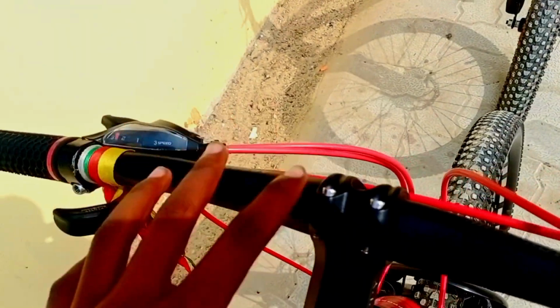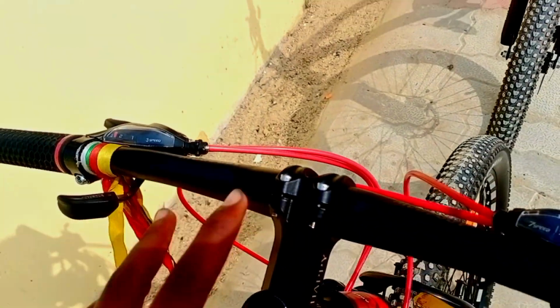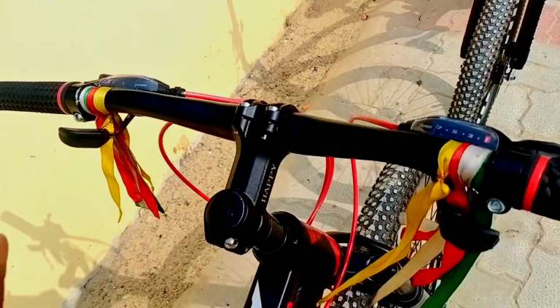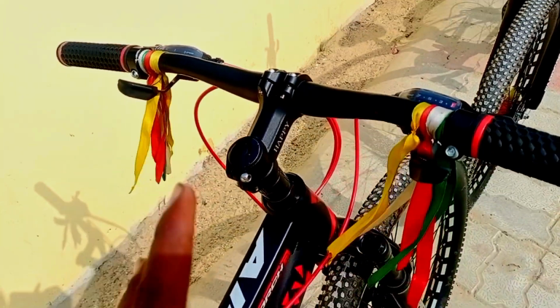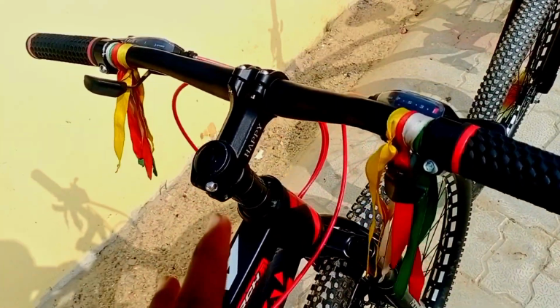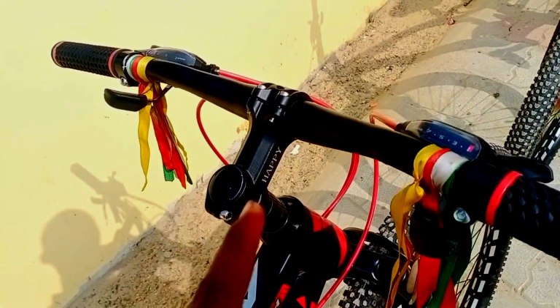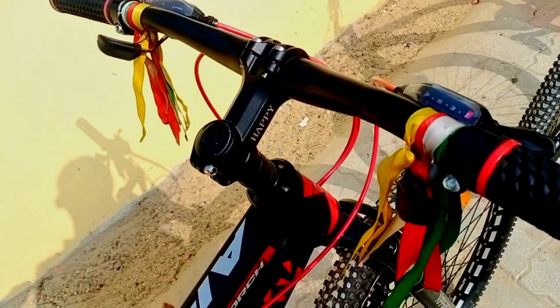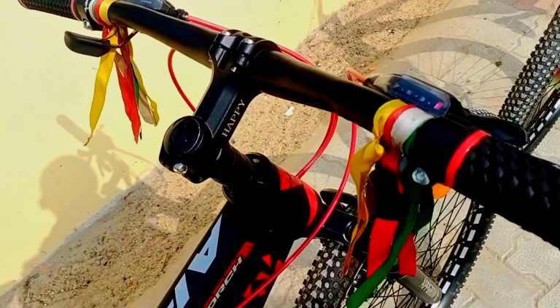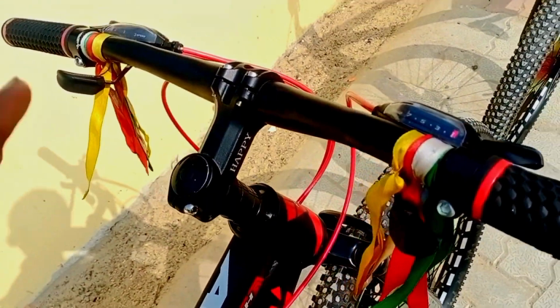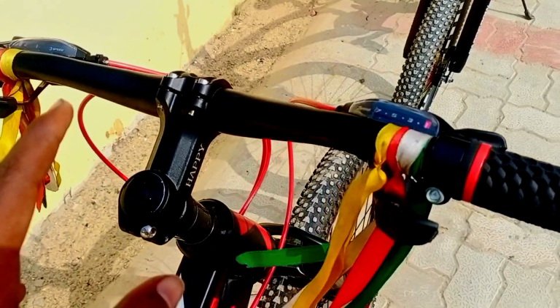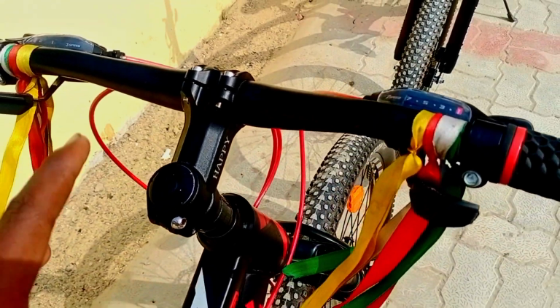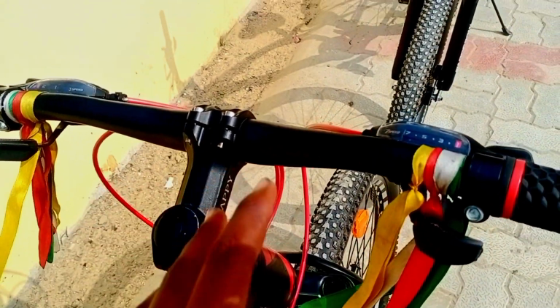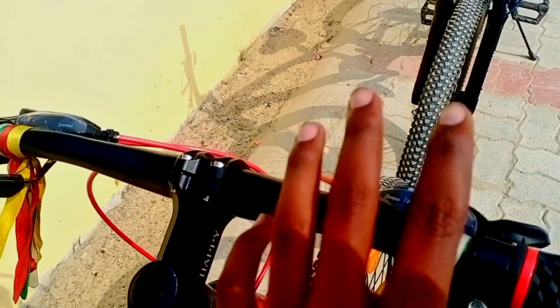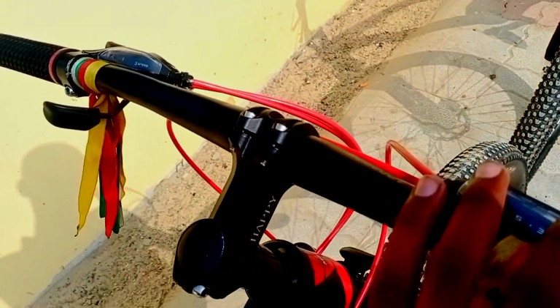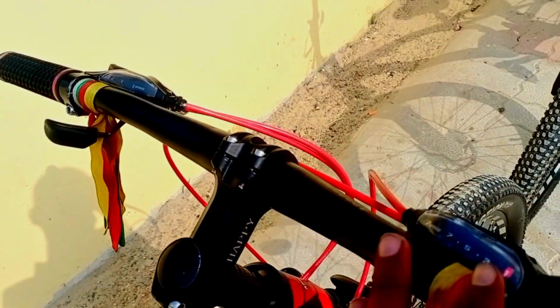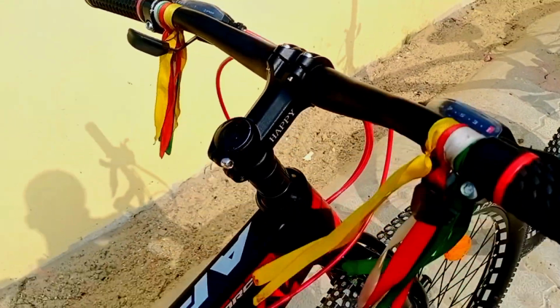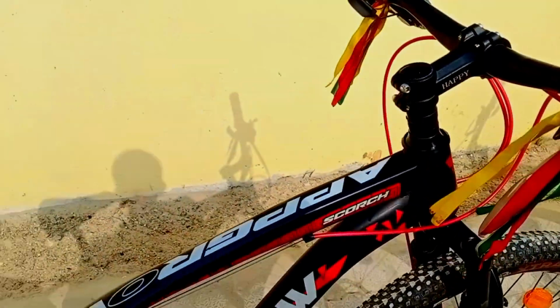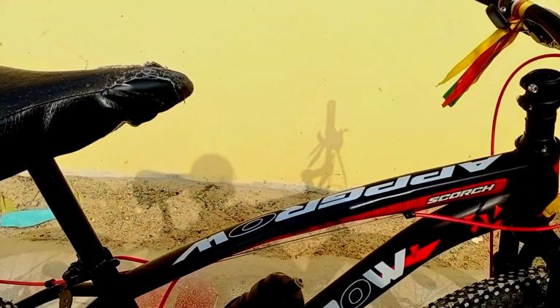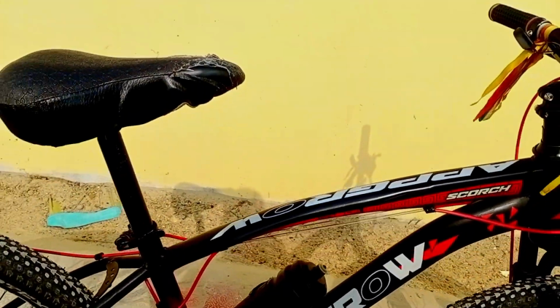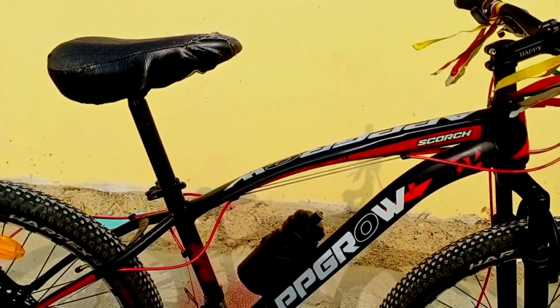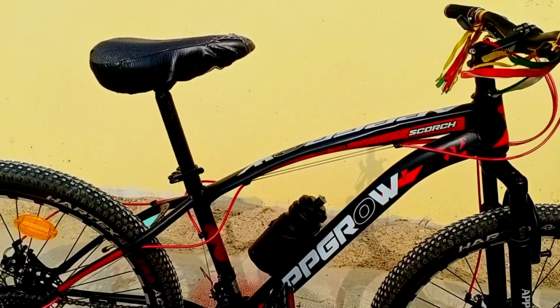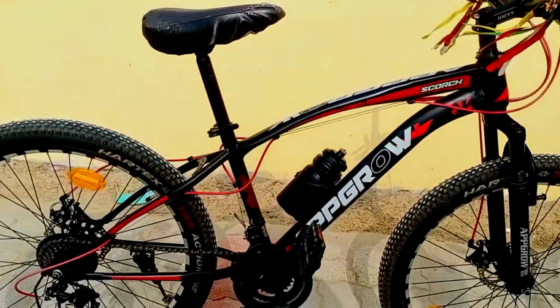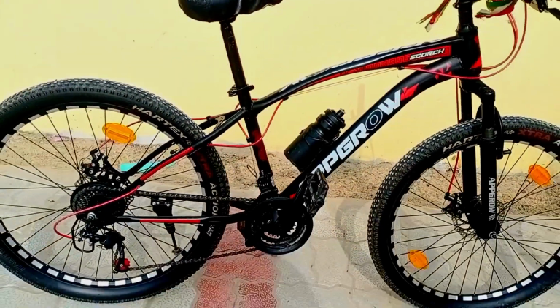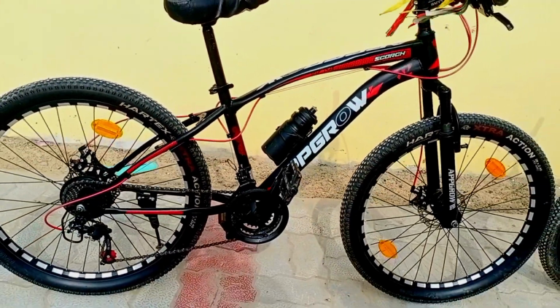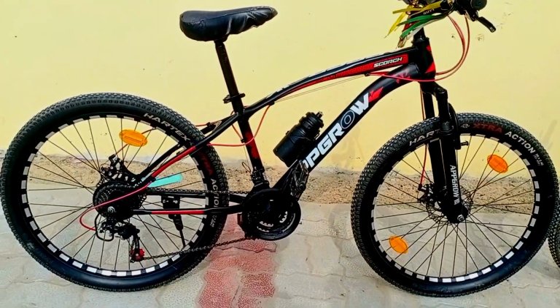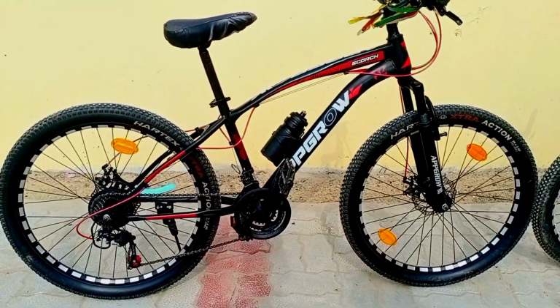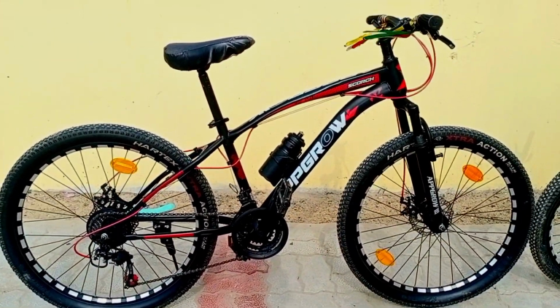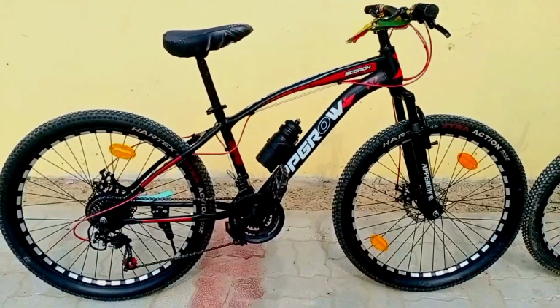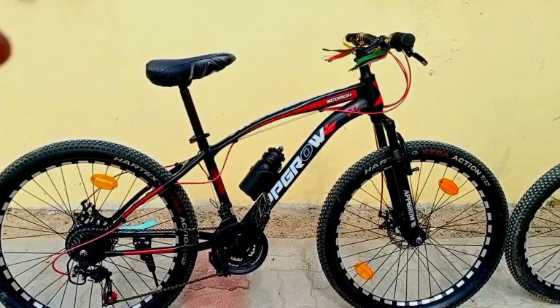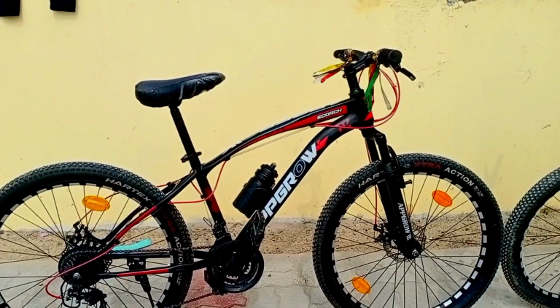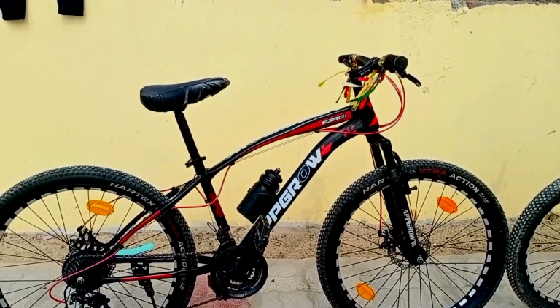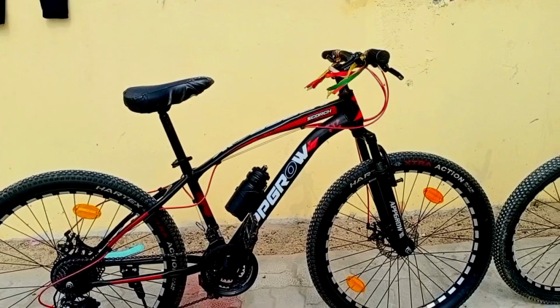We have a 6-speed gear, and we have an 11-speed gear. We also have different colors — we have red and black, and we have dark black.